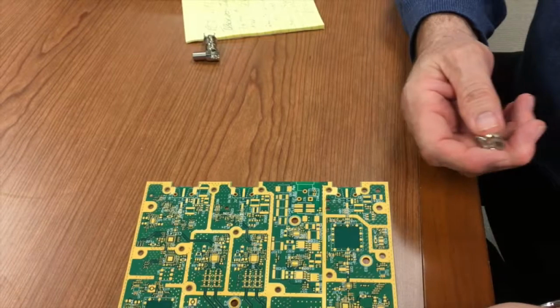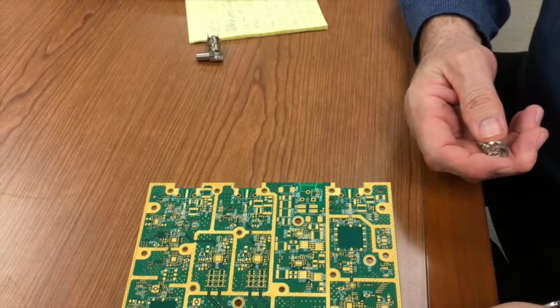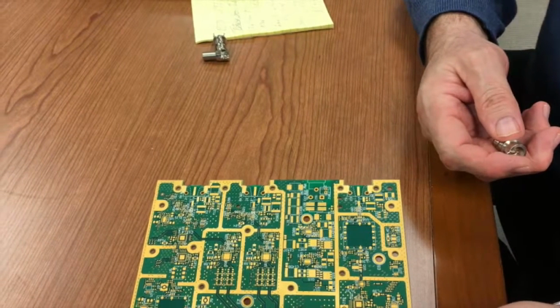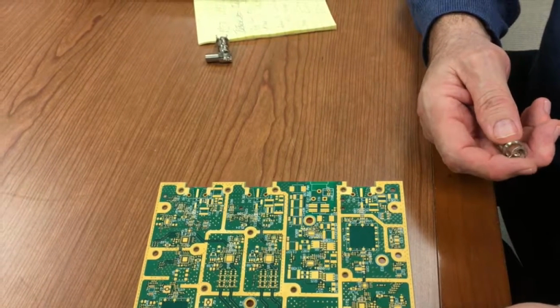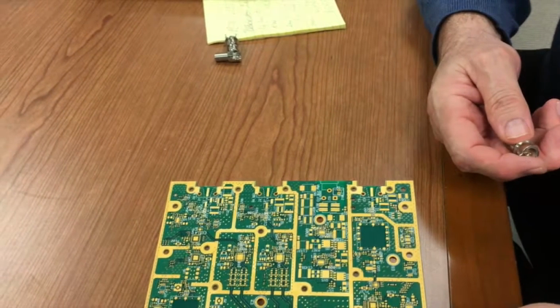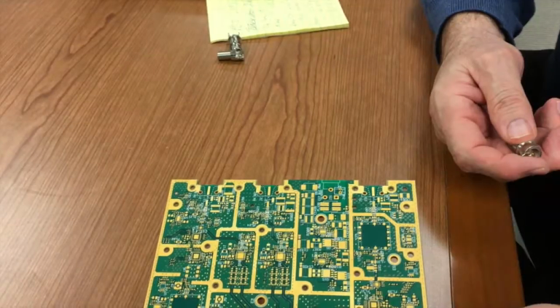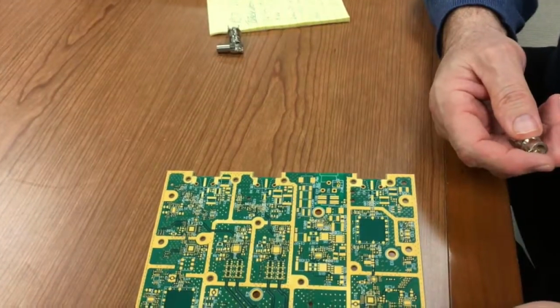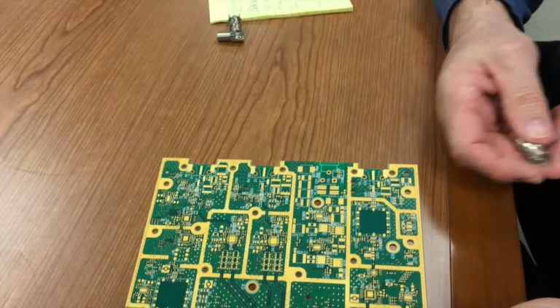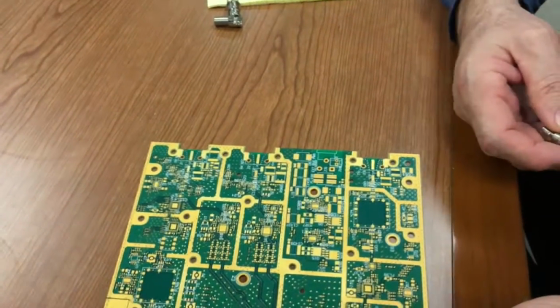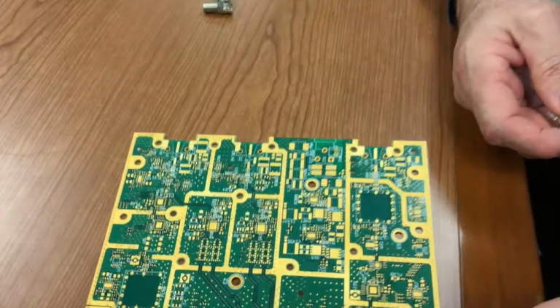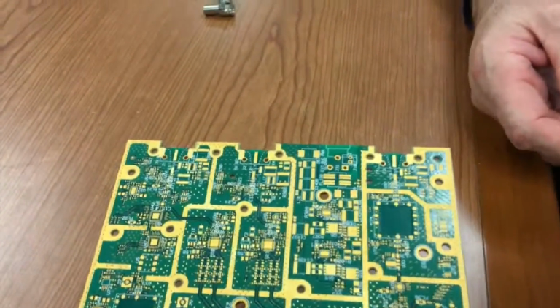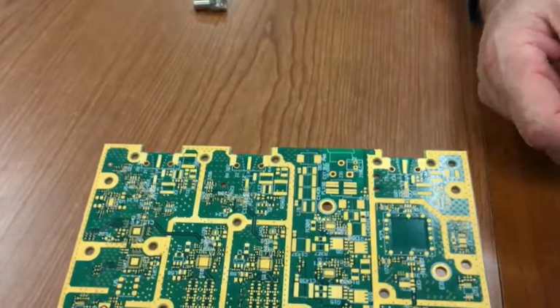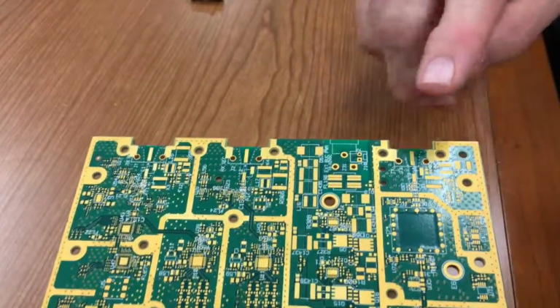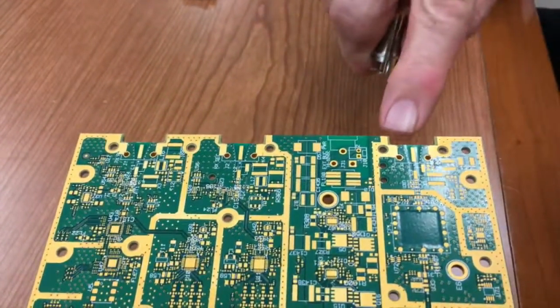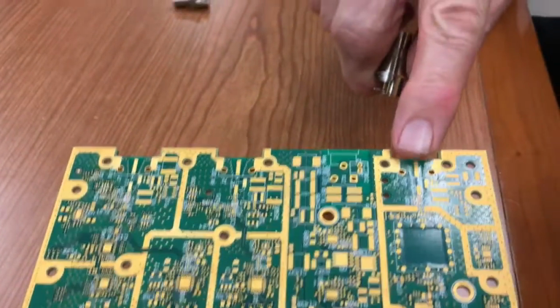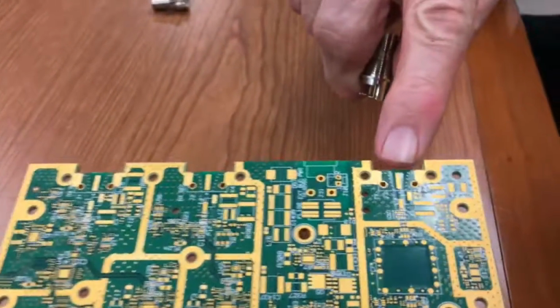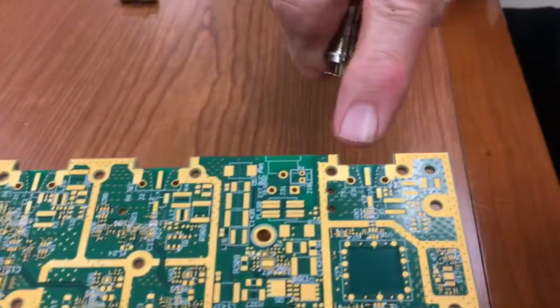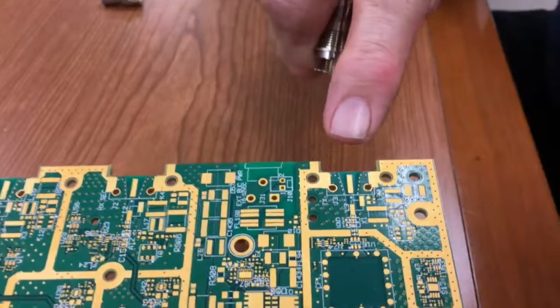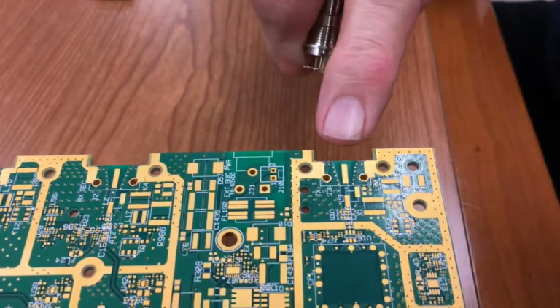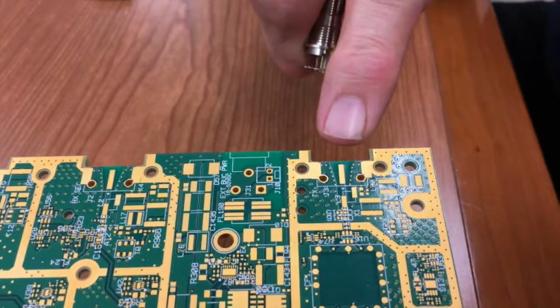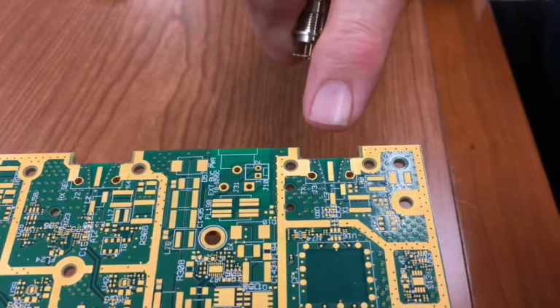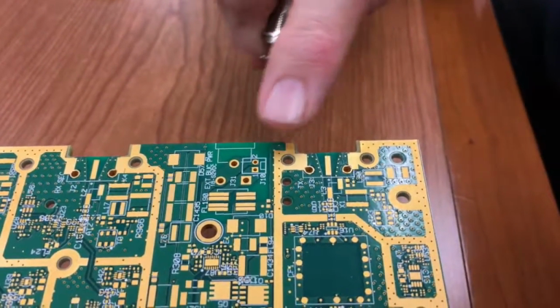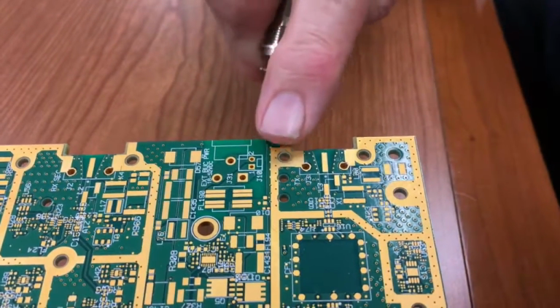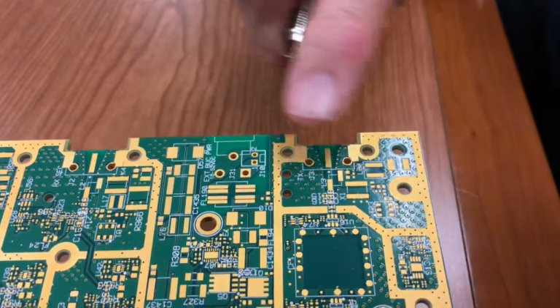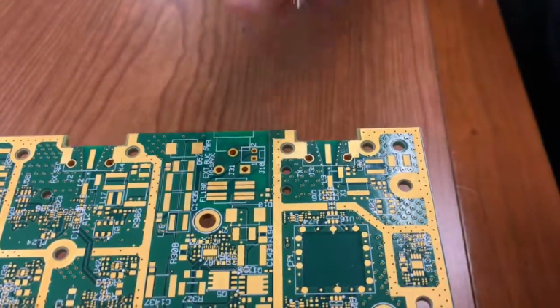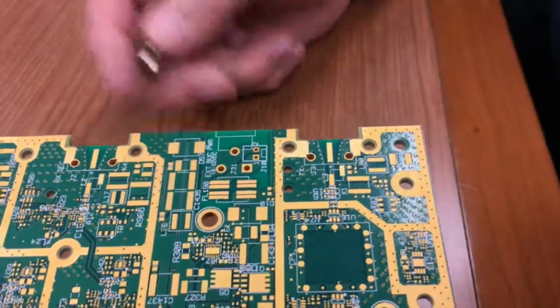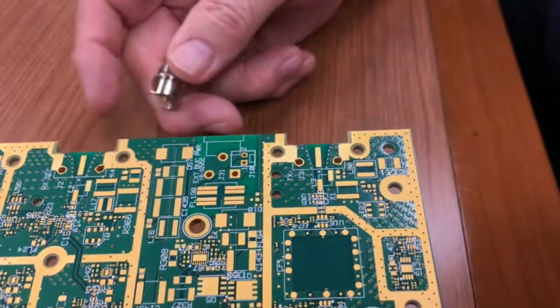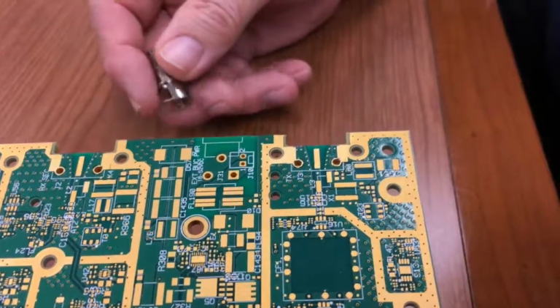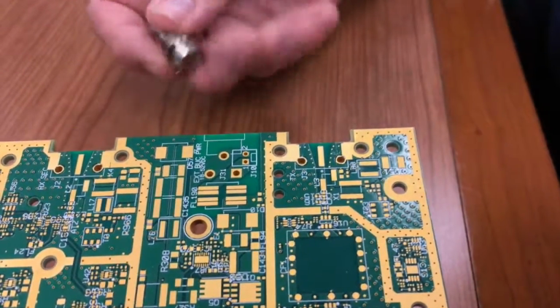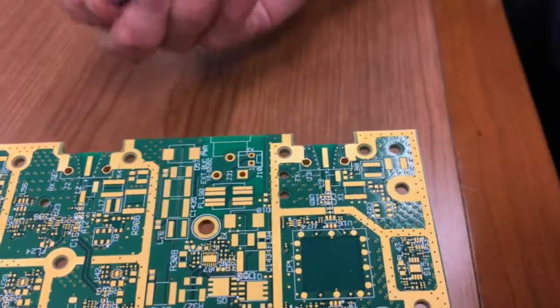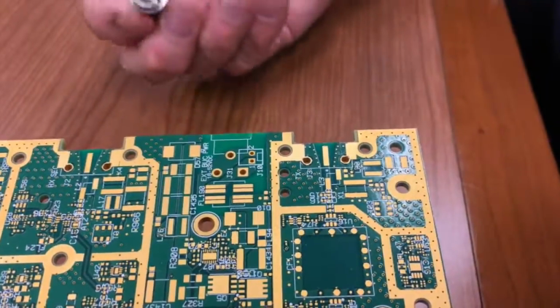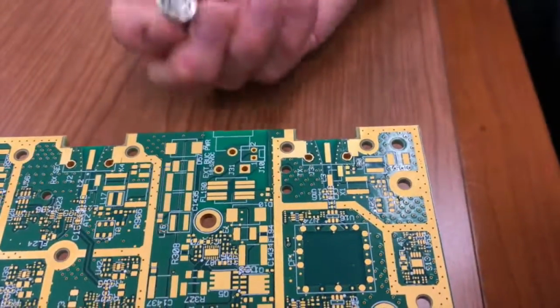This is a 093 printed circuit board designed to use the v-byte. As you can see where I'm pointing, the pads and the fixment holes have already been pre-drilled. This is a board designed for the v-byte to install.